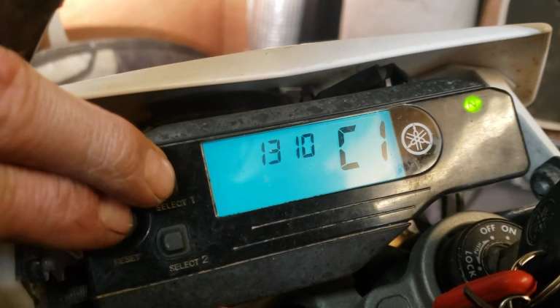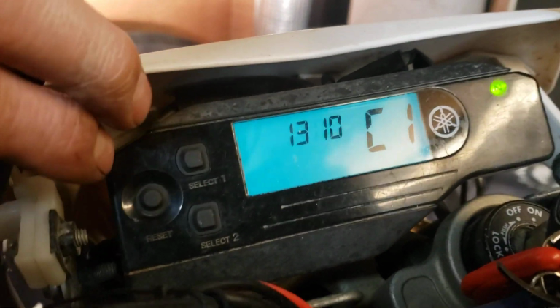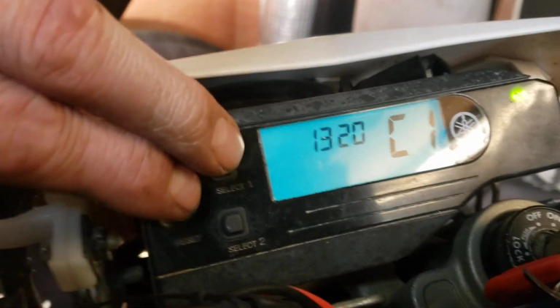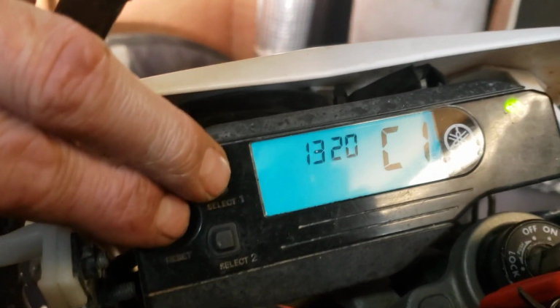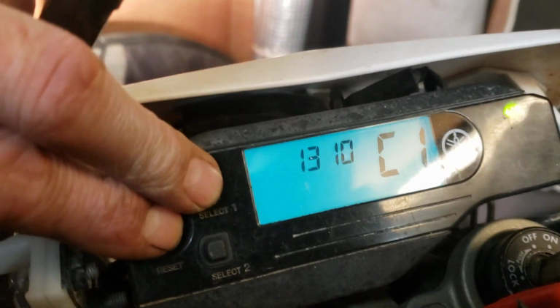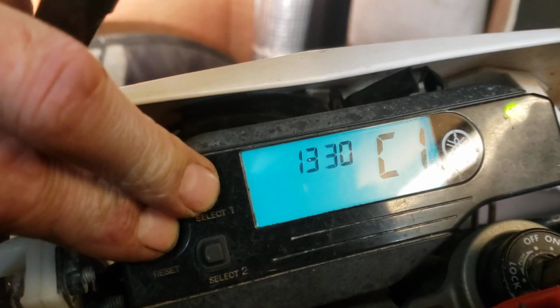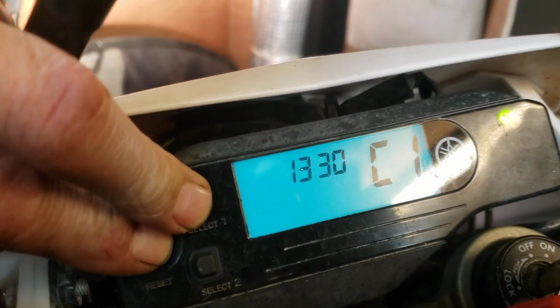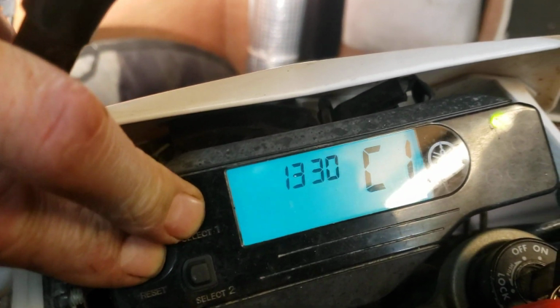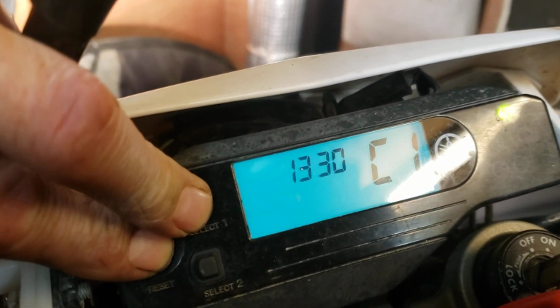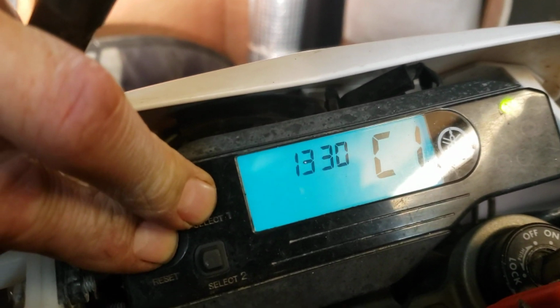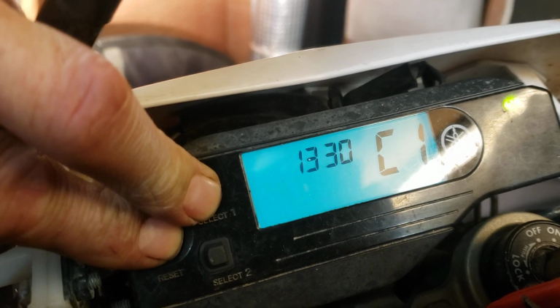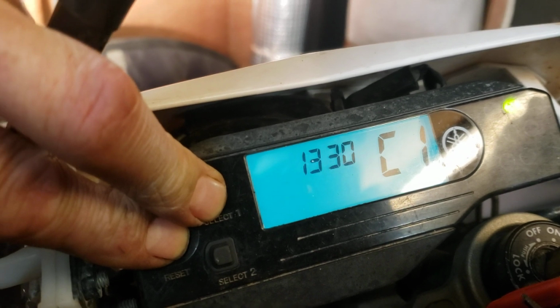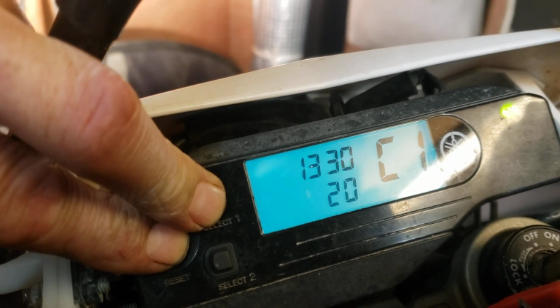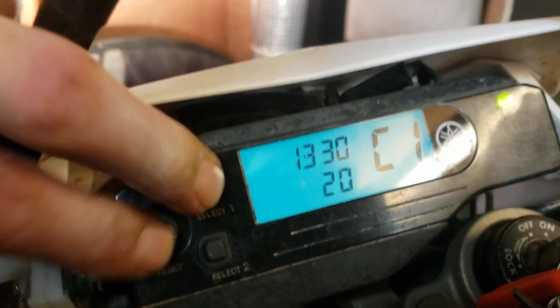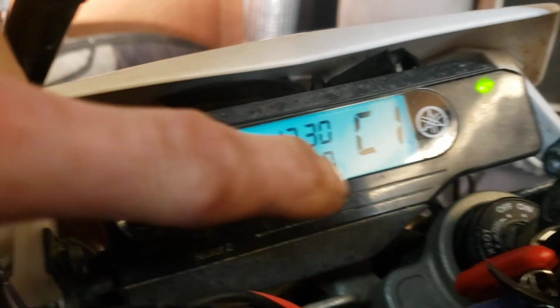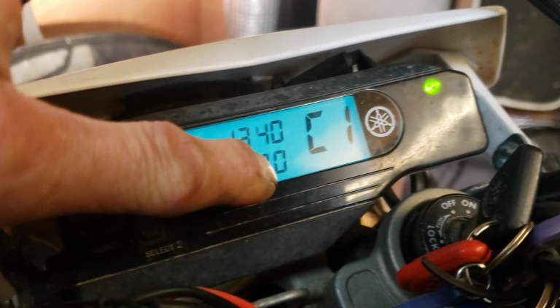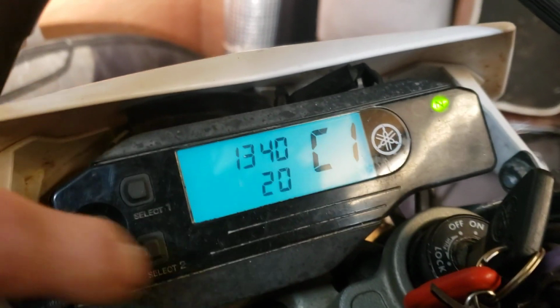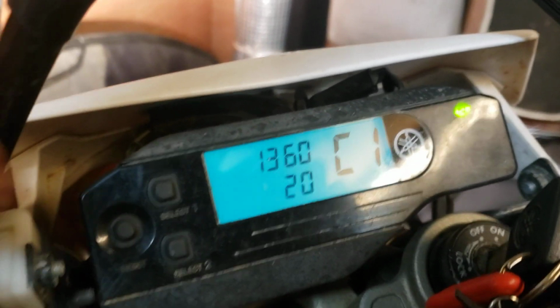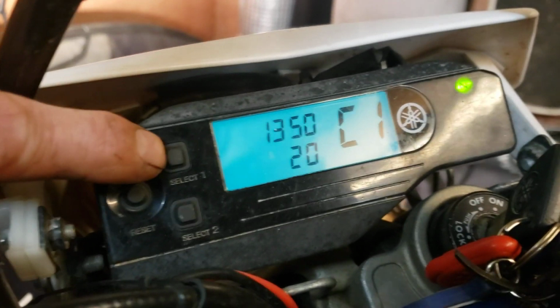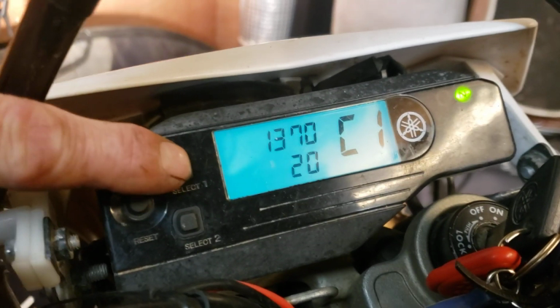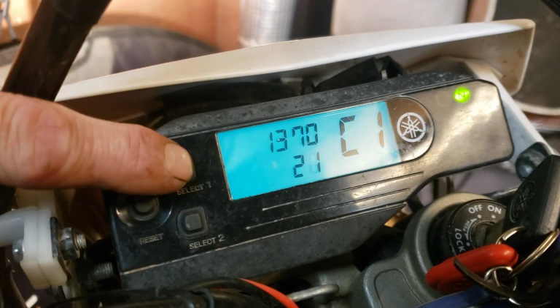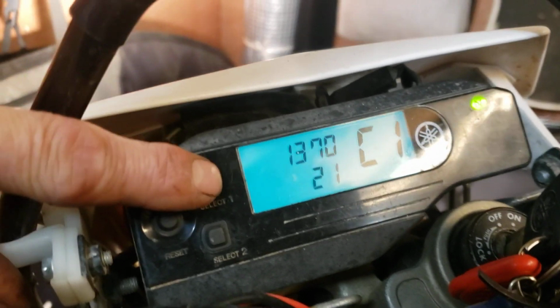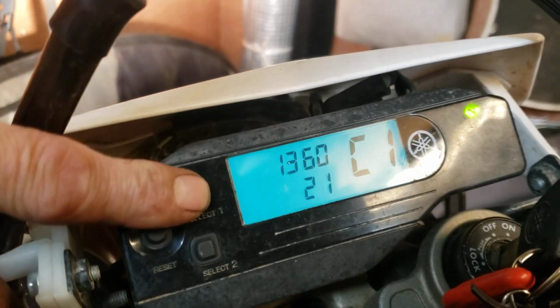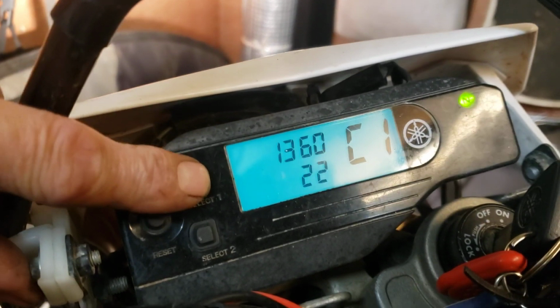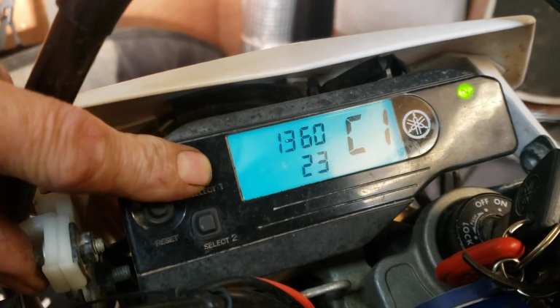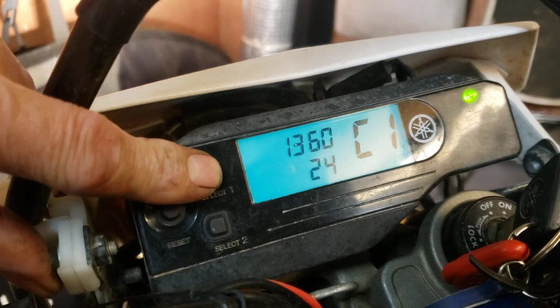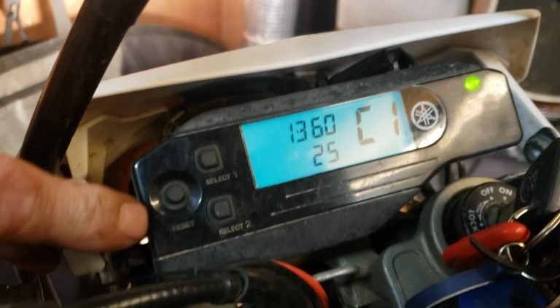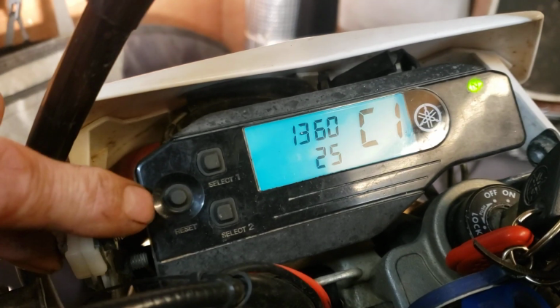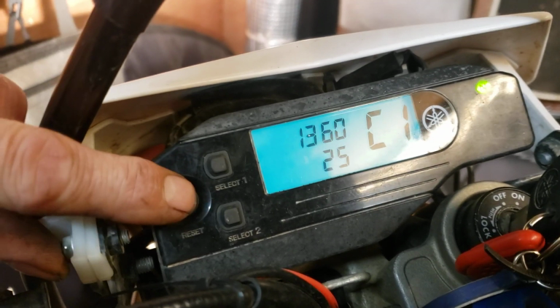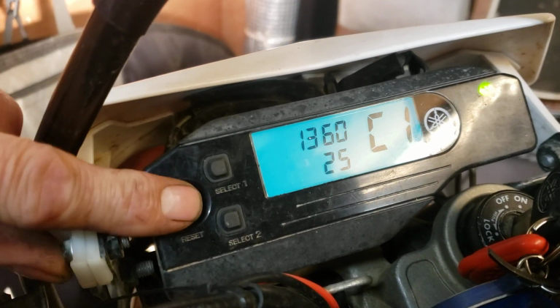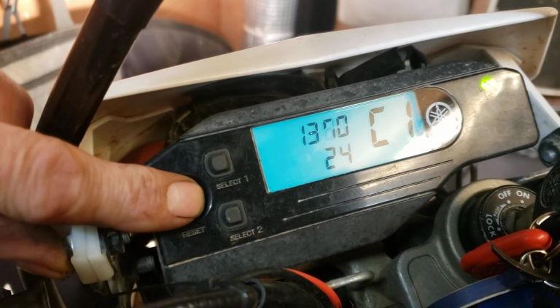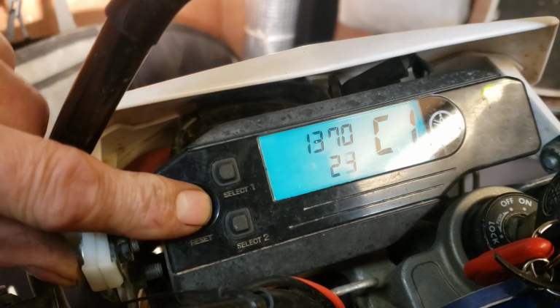Press select and reset again, and you've got your value — showing 20 — and then you can adjust this up or down.